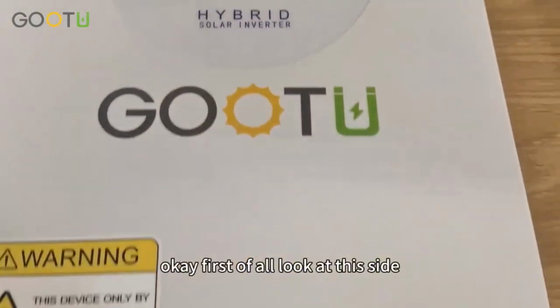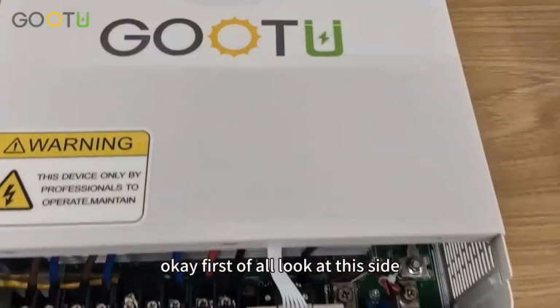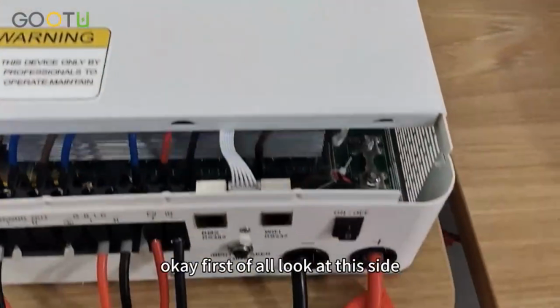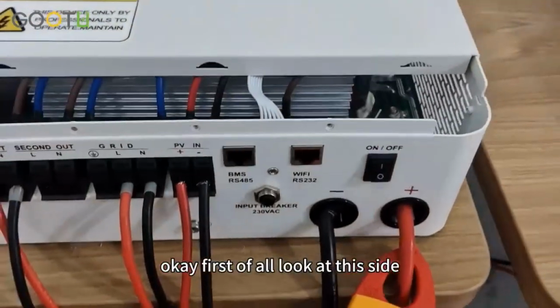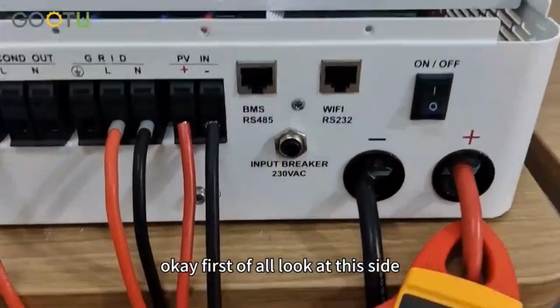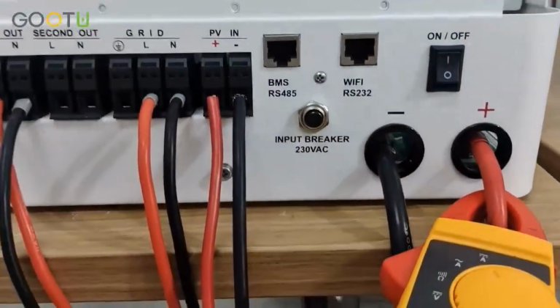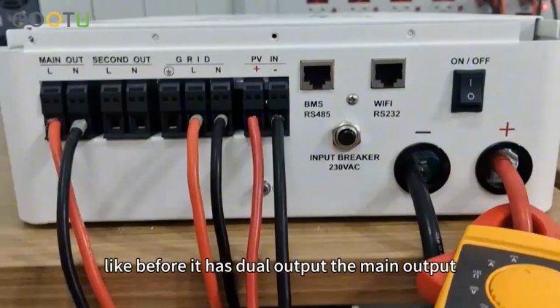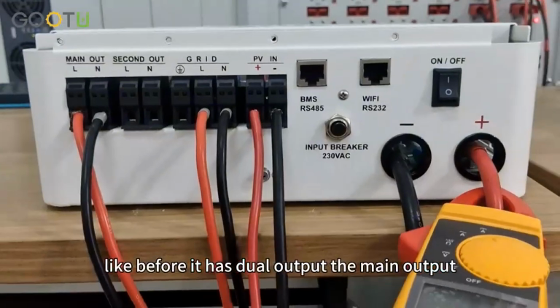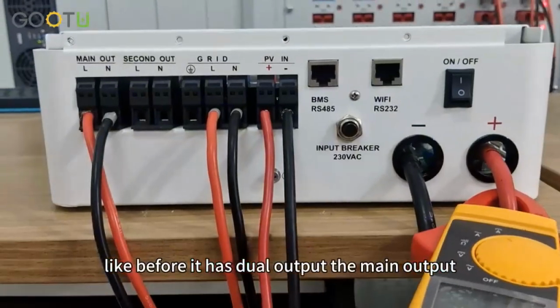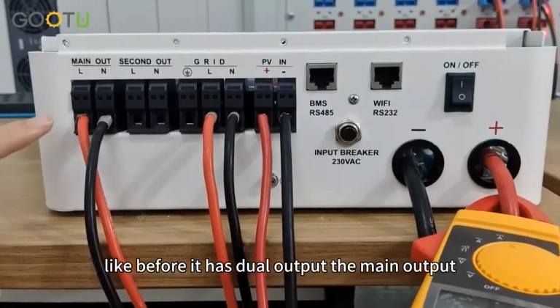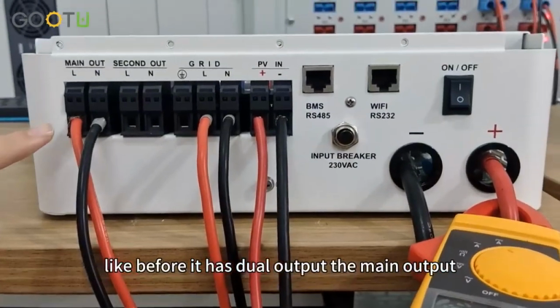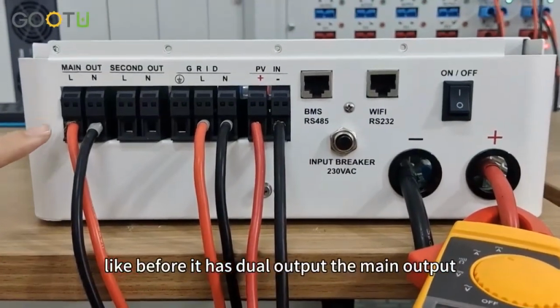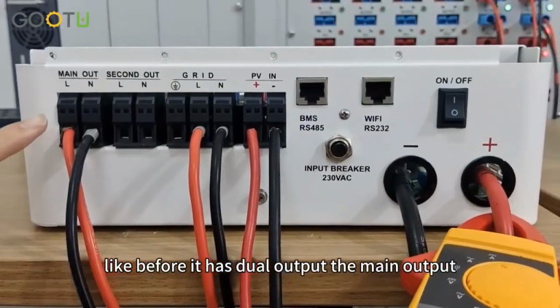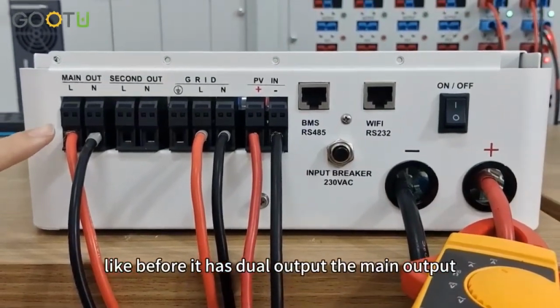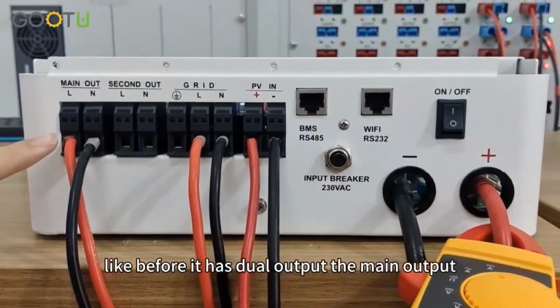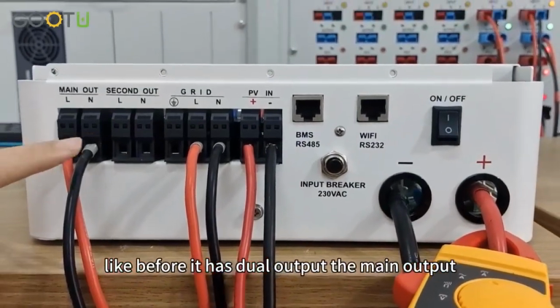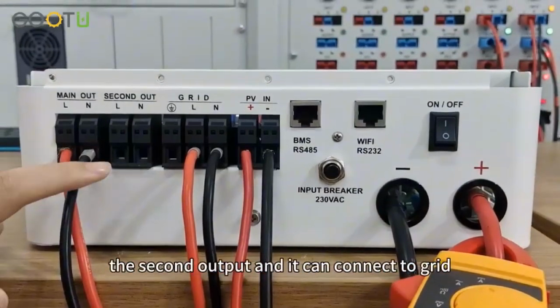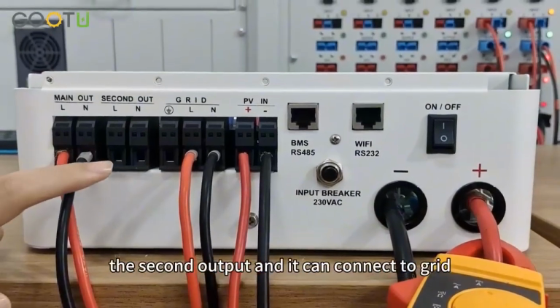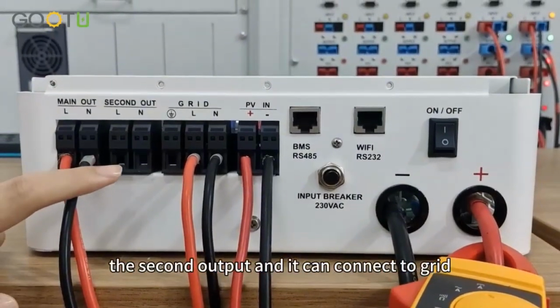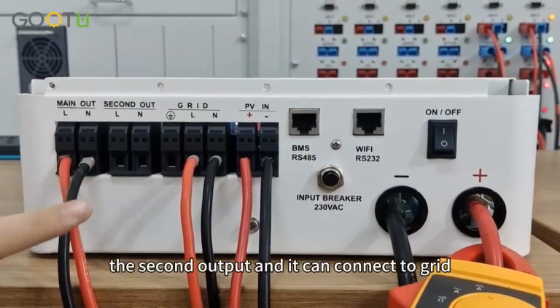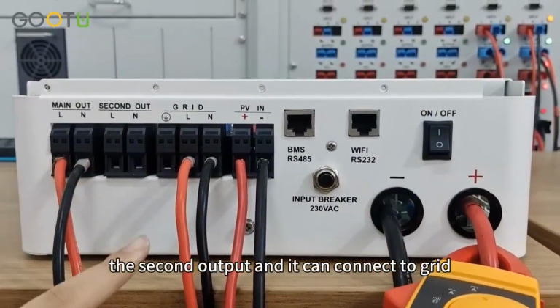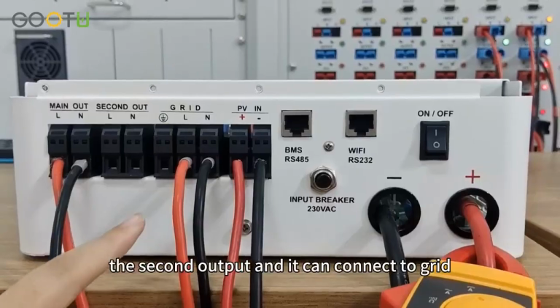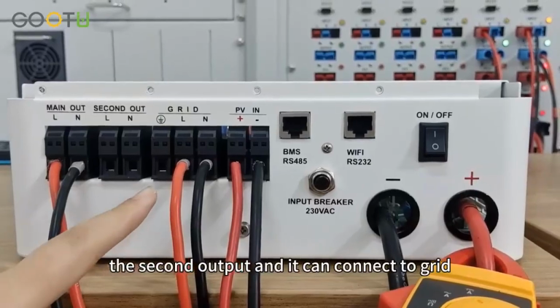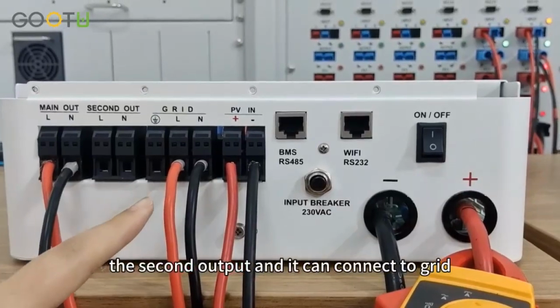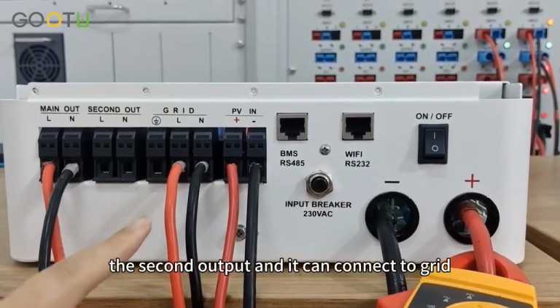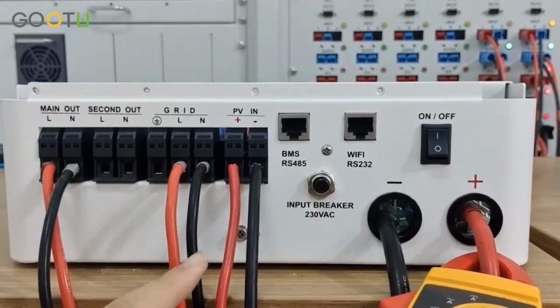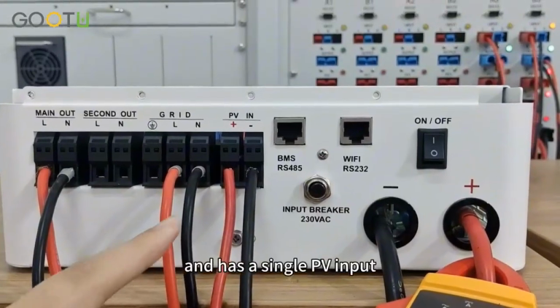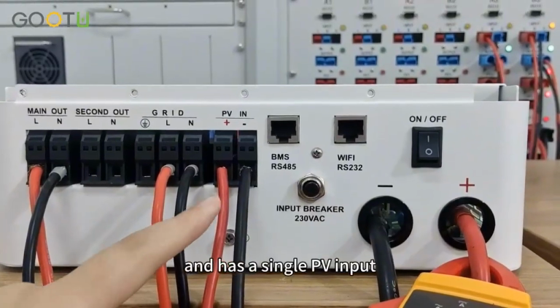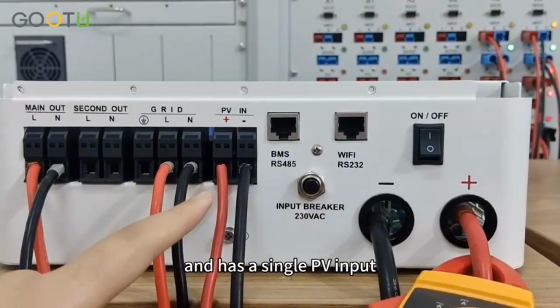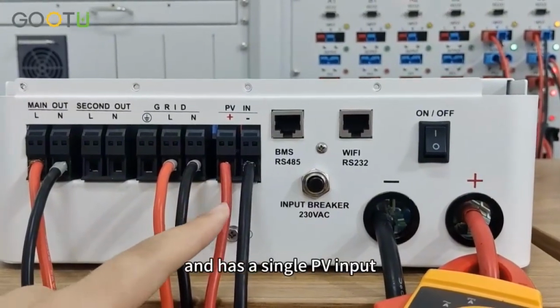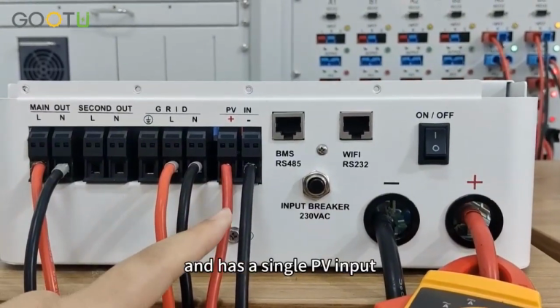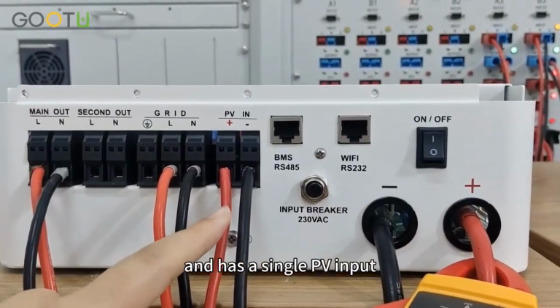First of all, look at this slide. Like before, it has zero output, the main output, the second output, and it can connect to grid. And it has a single PV input.